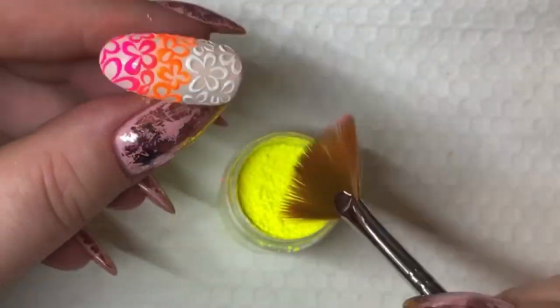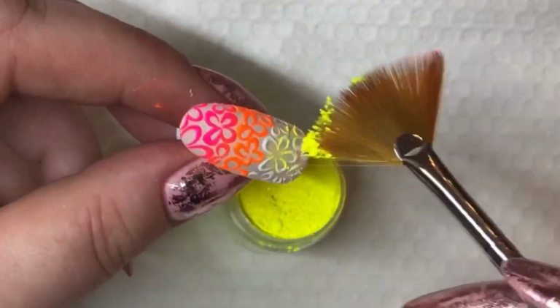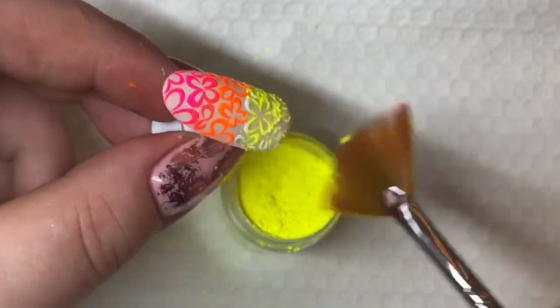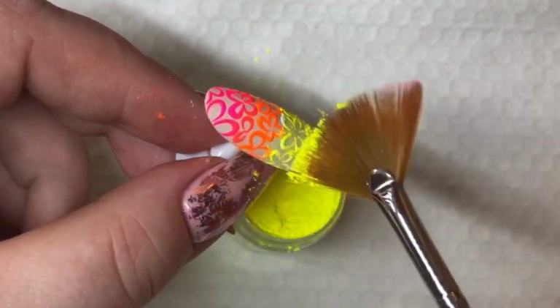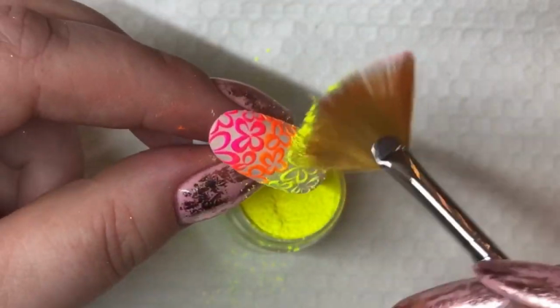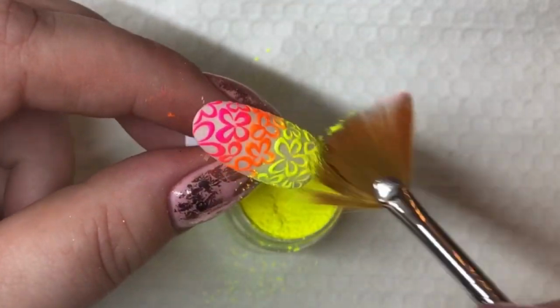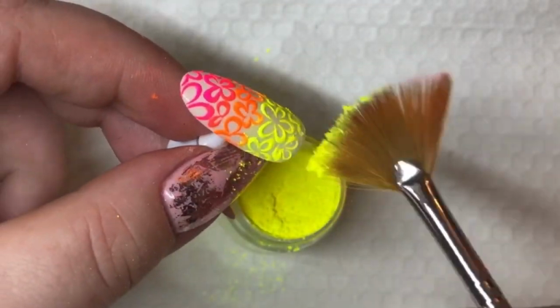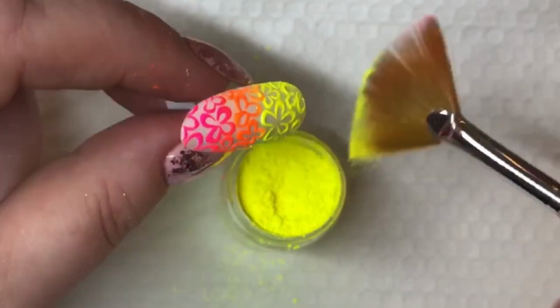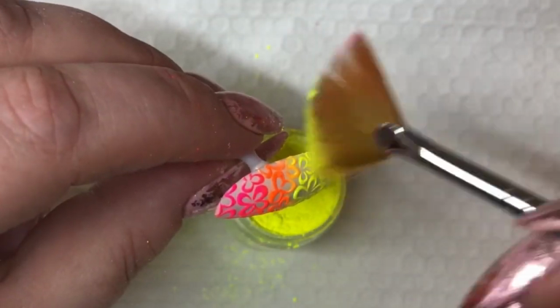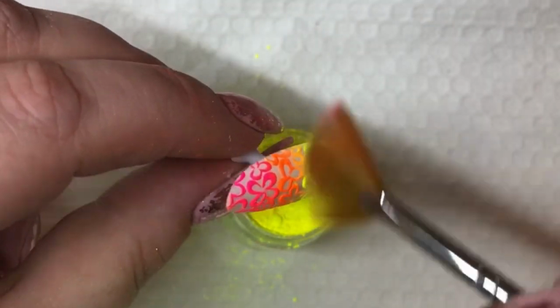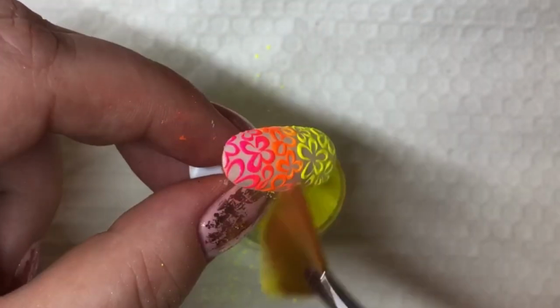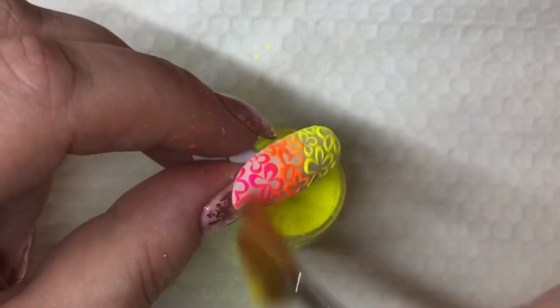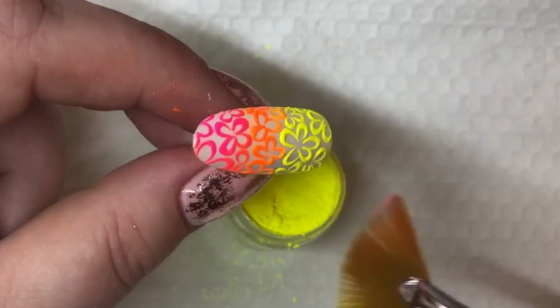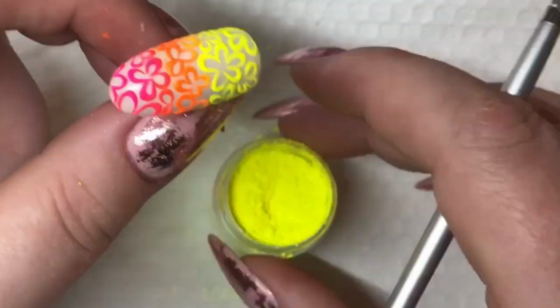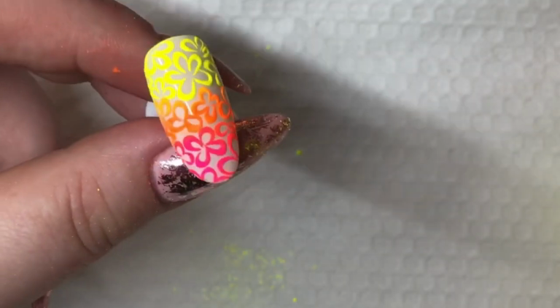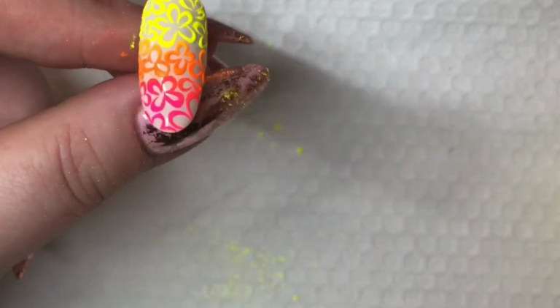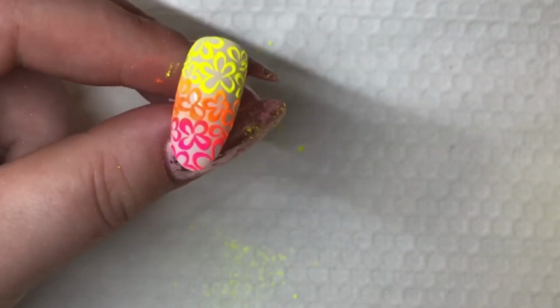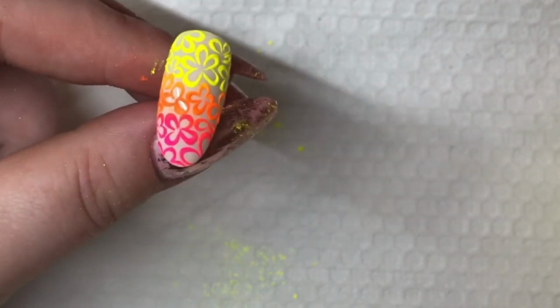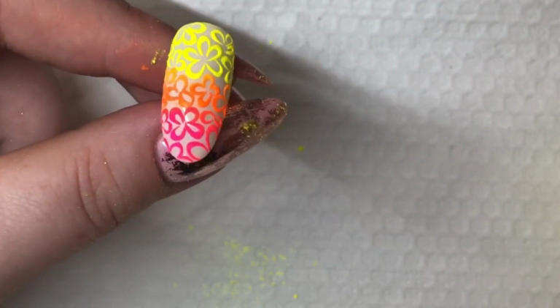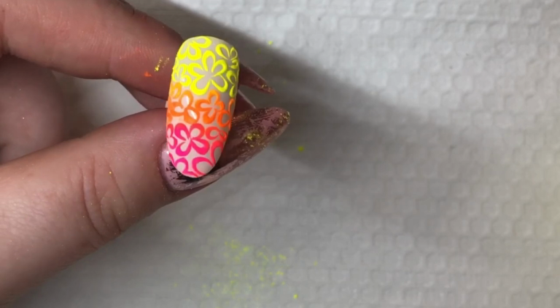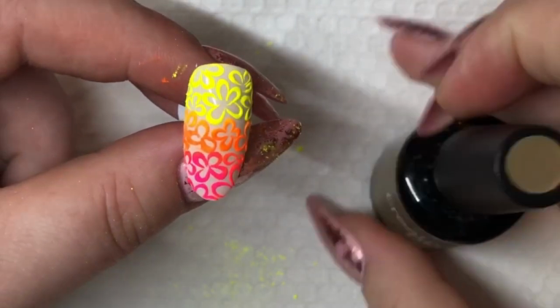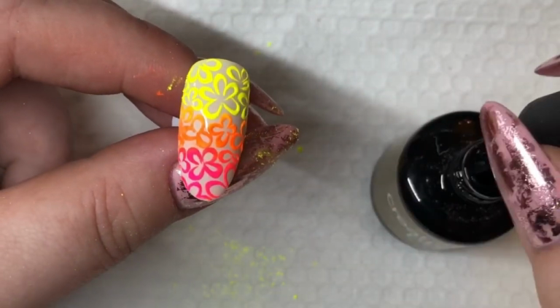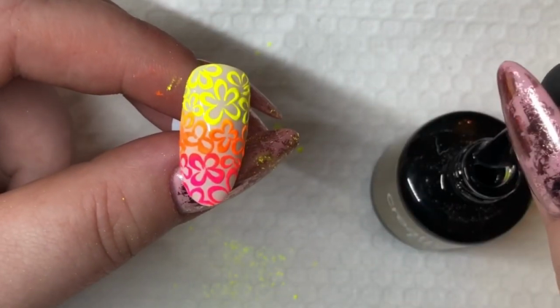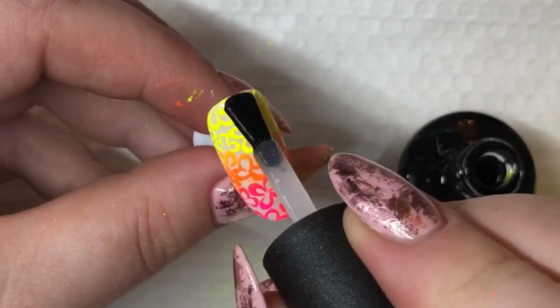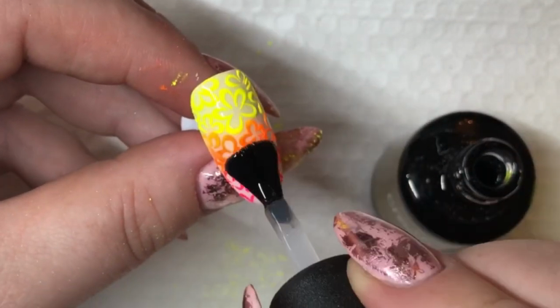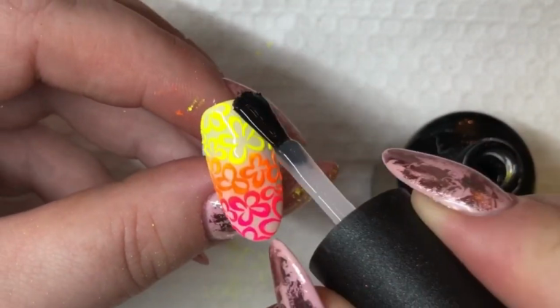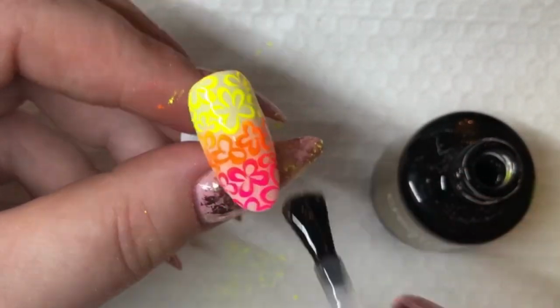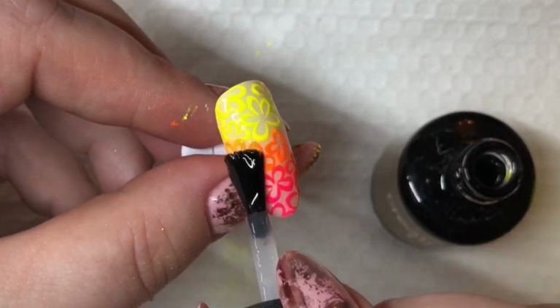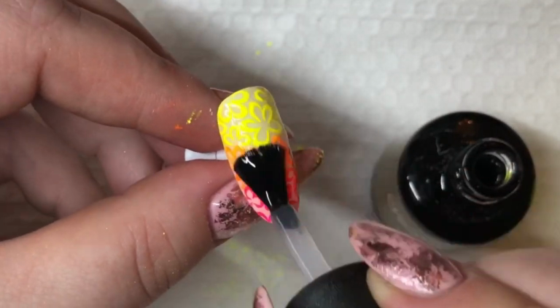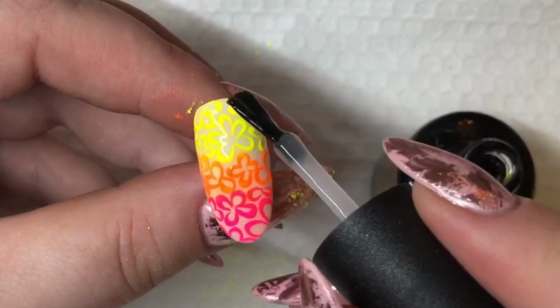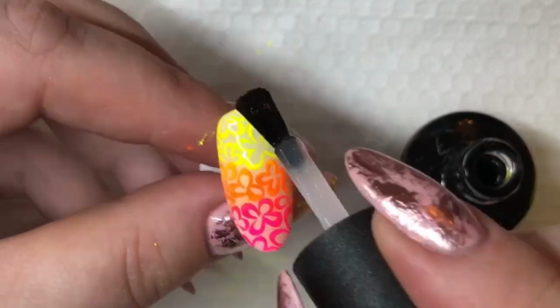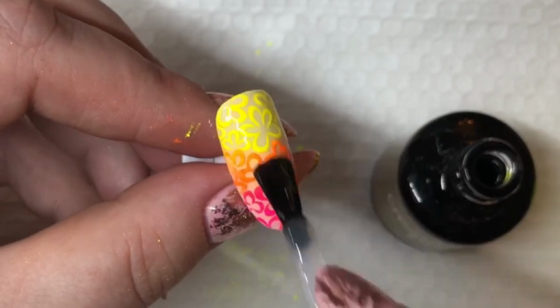Last but not least, we're going in with the yellow. I'm going to fade it a little over the orange so we get that ombre vibe. Now I'm going in with topcoat and then you just cure it and wipe.